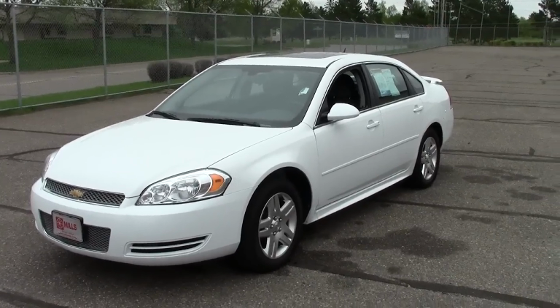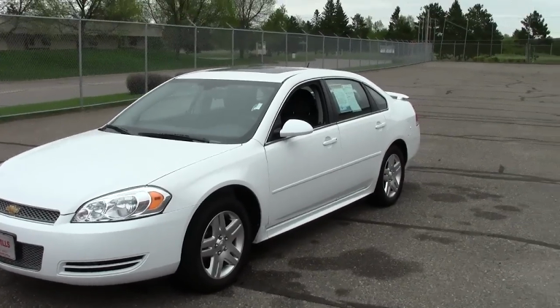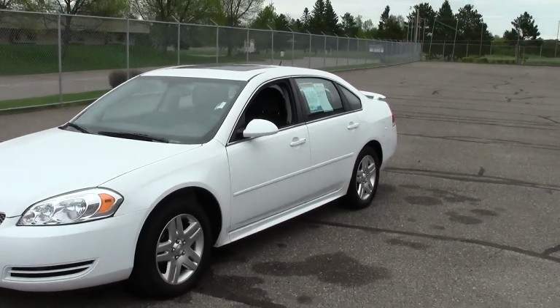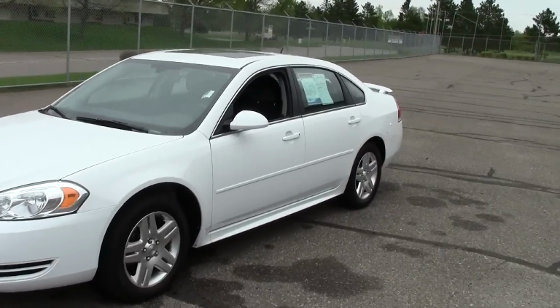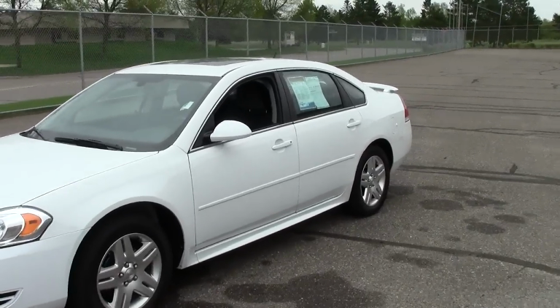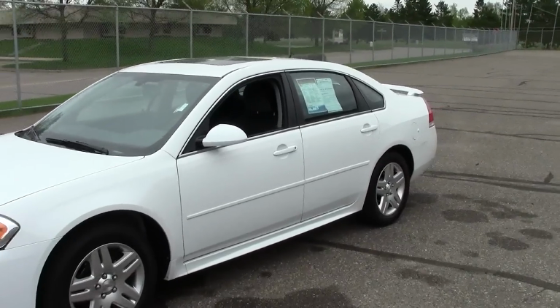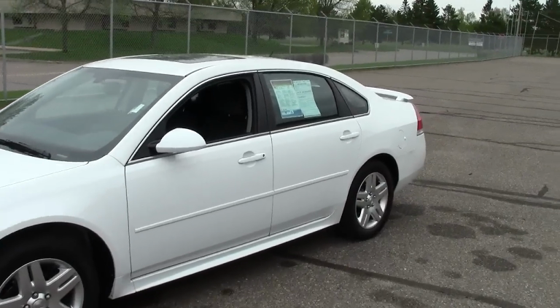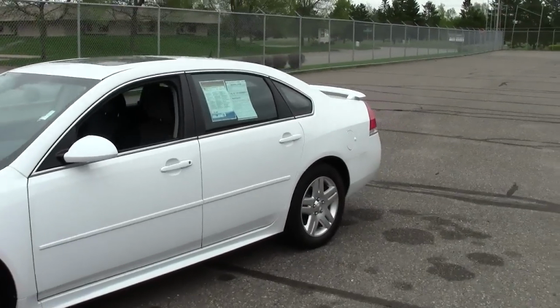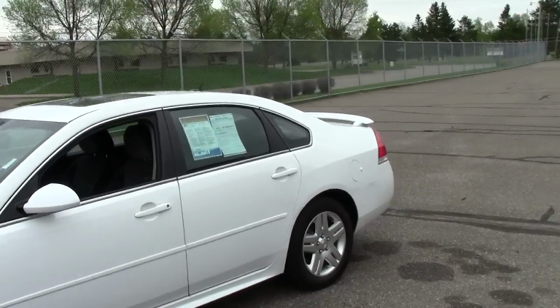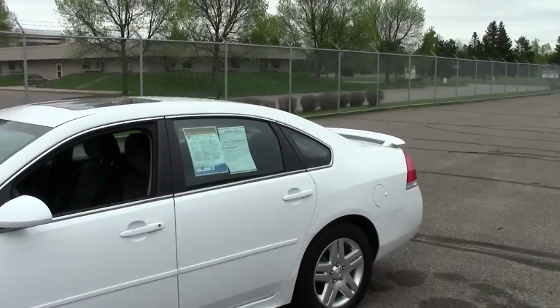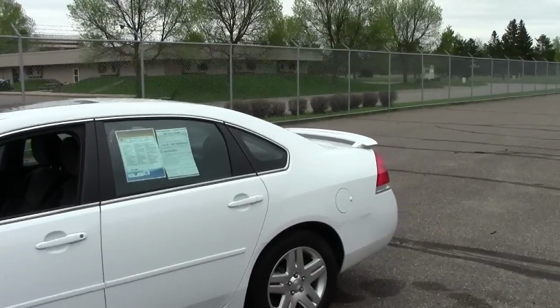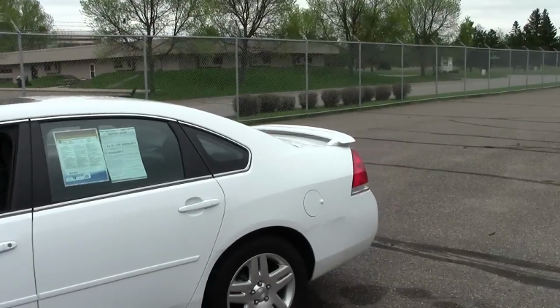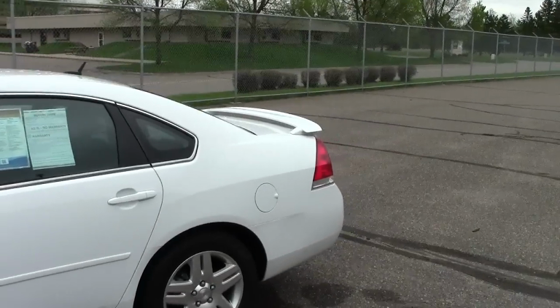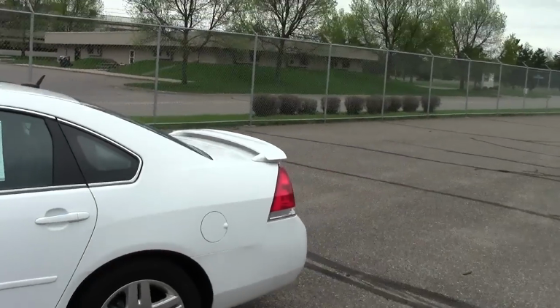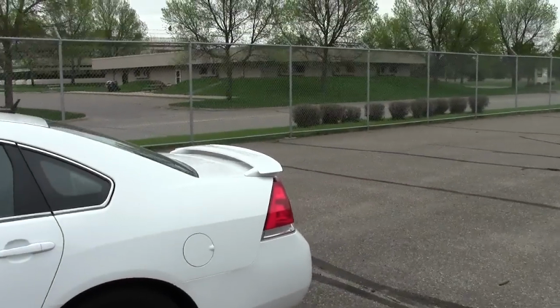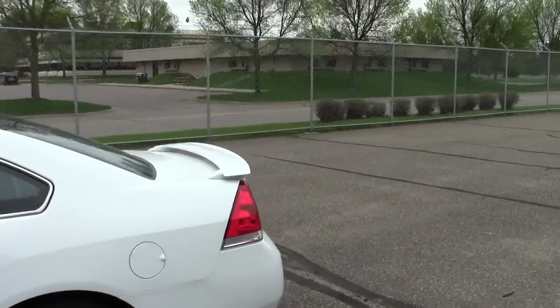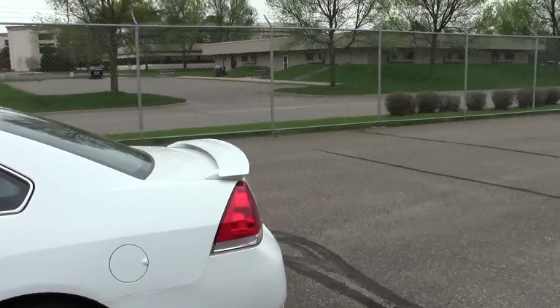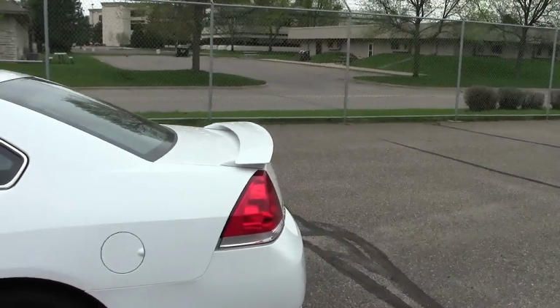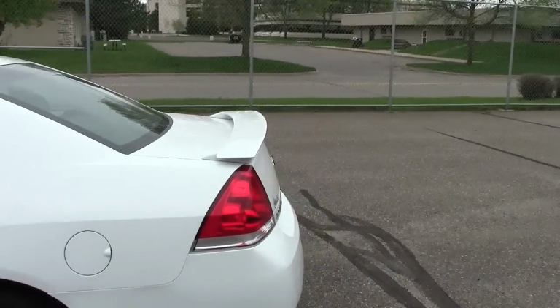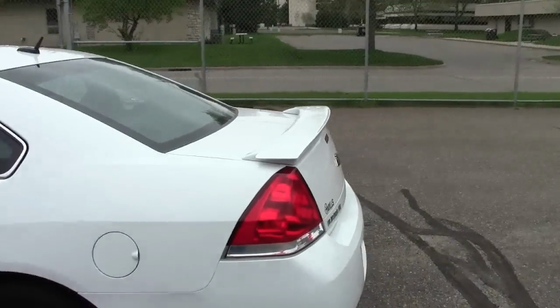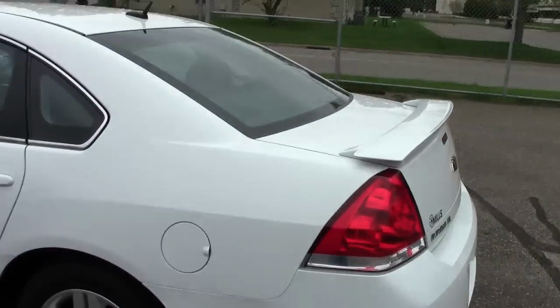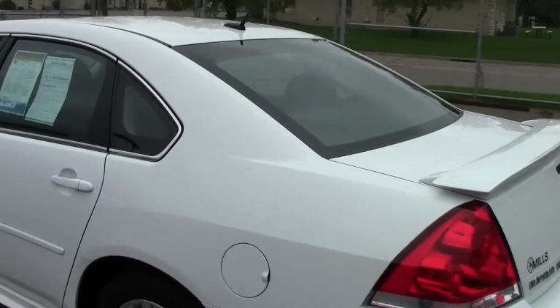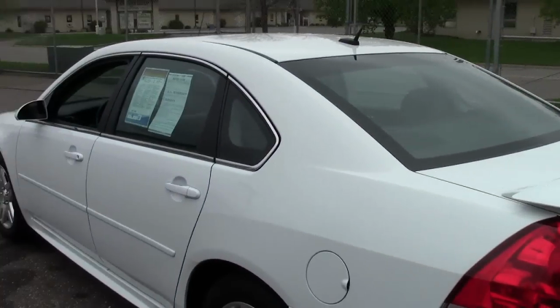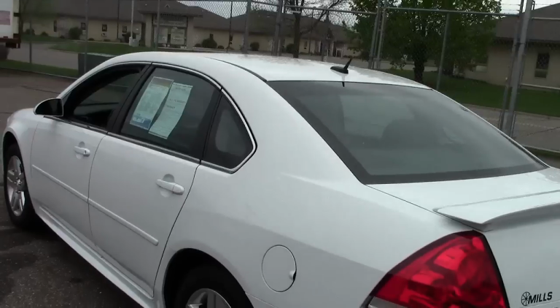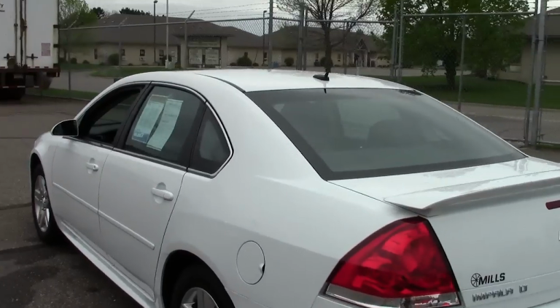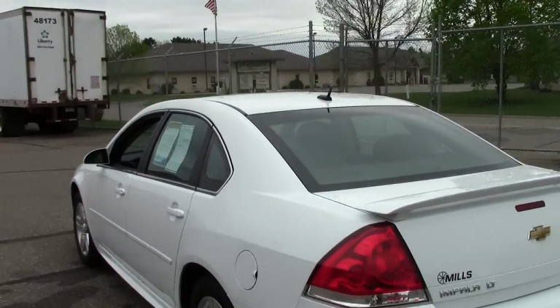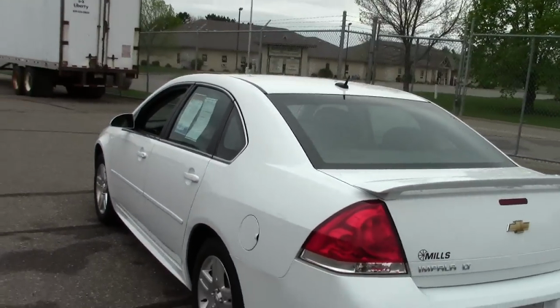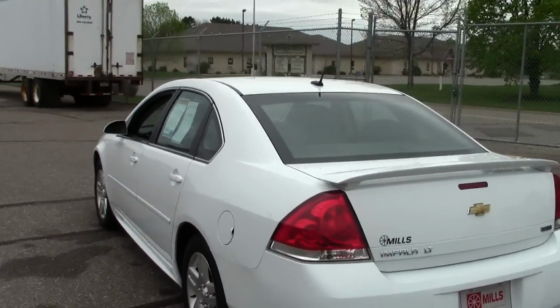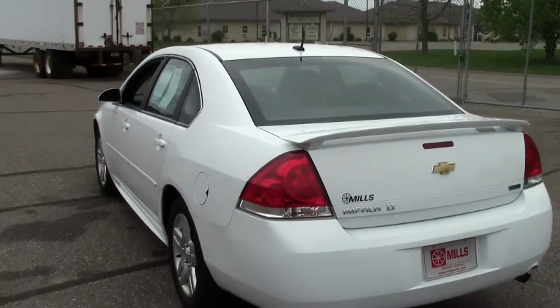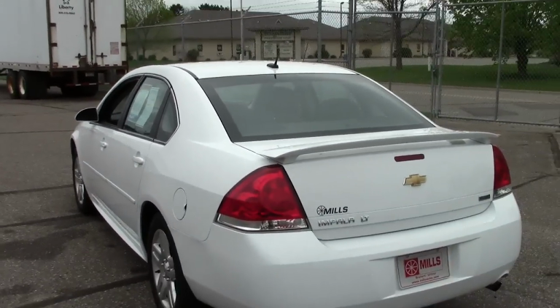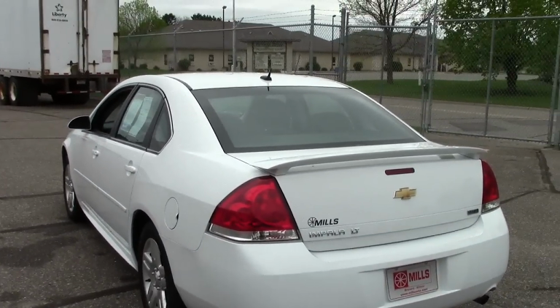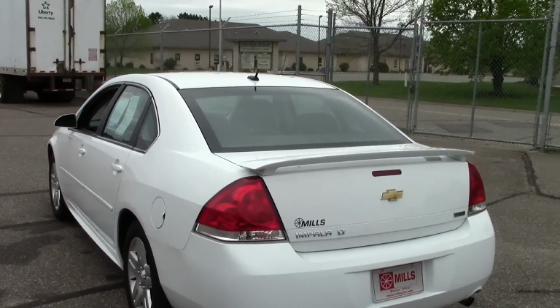Folks, right here you're looking at a 2013 Chevy Impala LT package. Pretty nice vehicle right here, just your basic car. Not a lot of bells and whistles or extra things, but that means lots less that can go wrong. Very, very reliable vehicles.